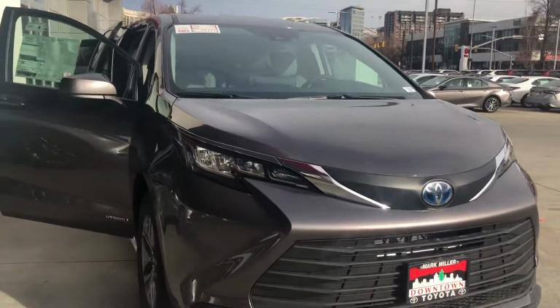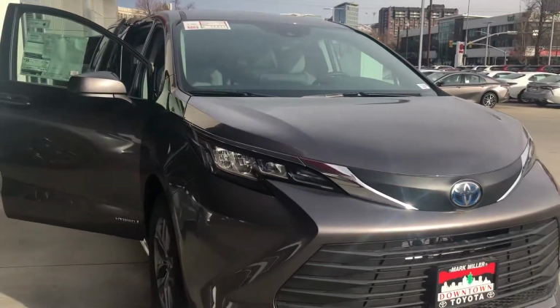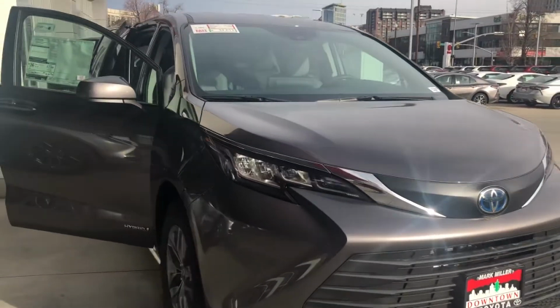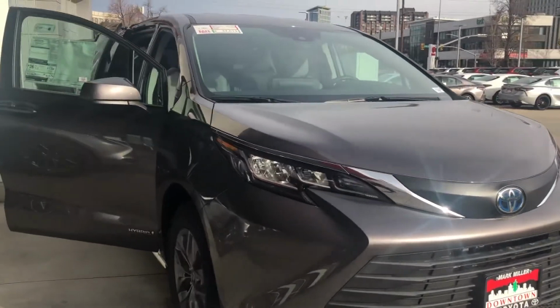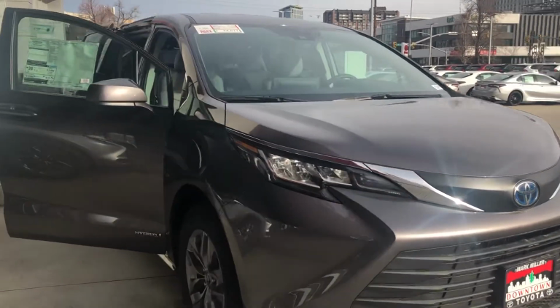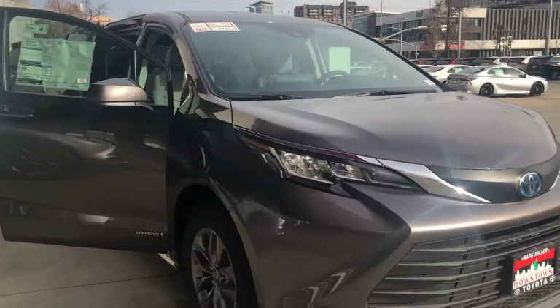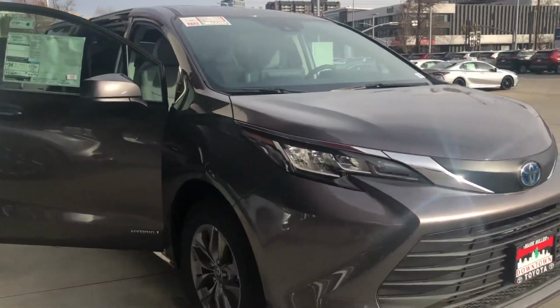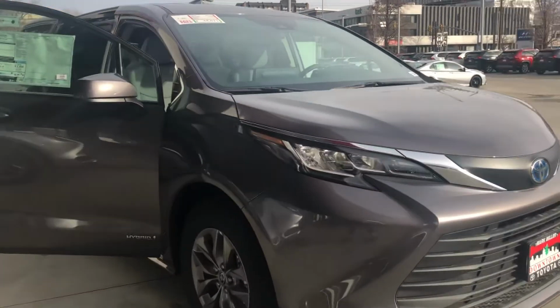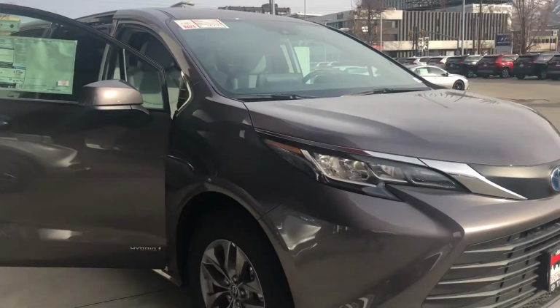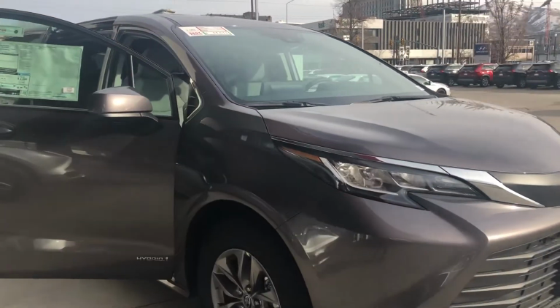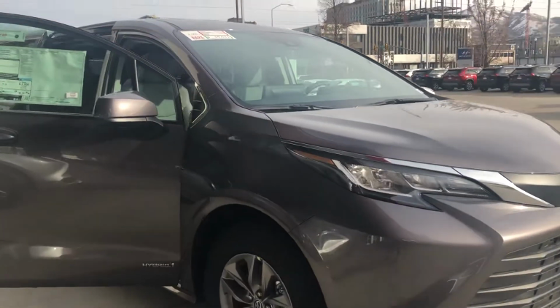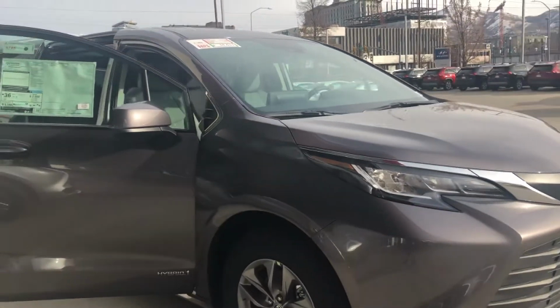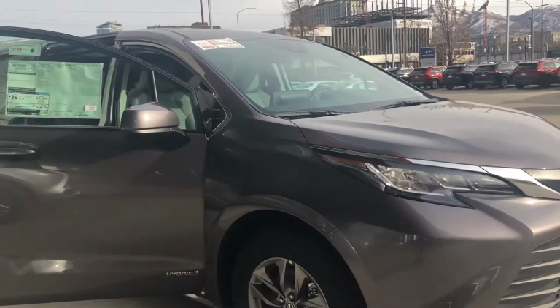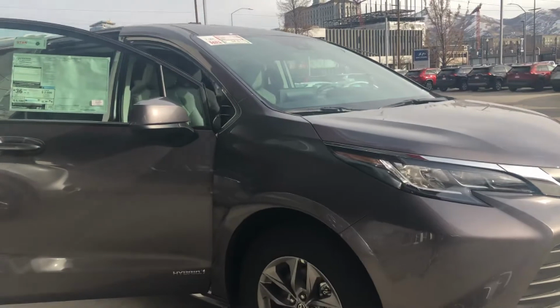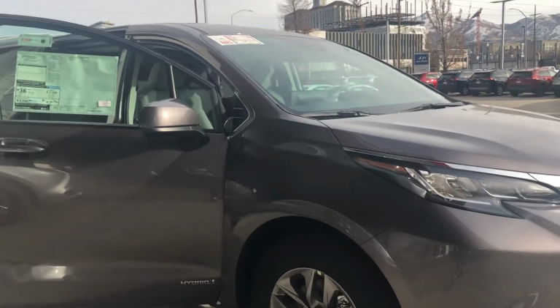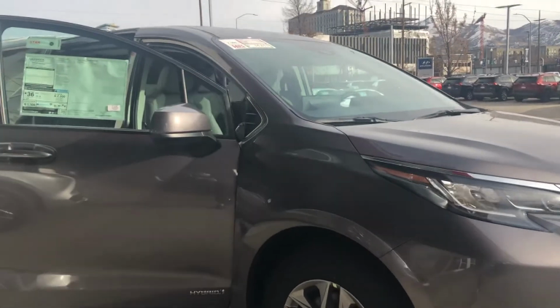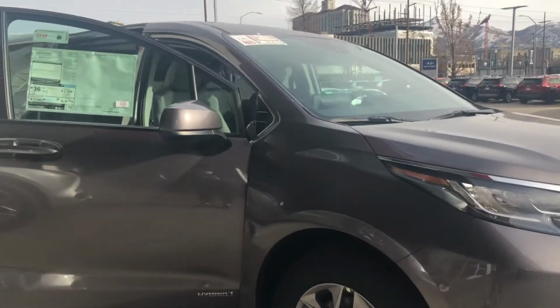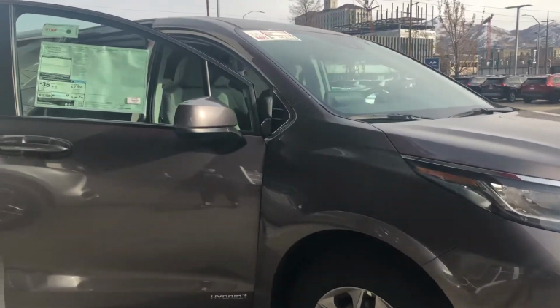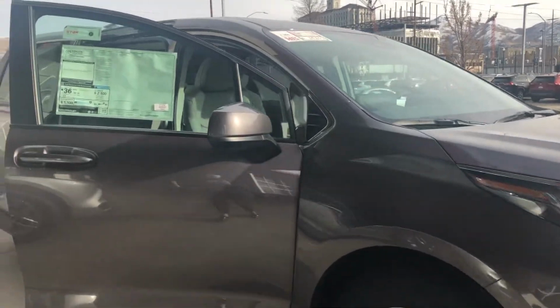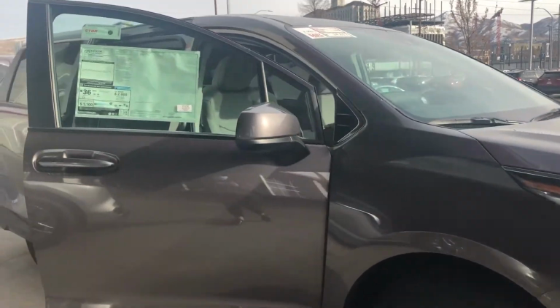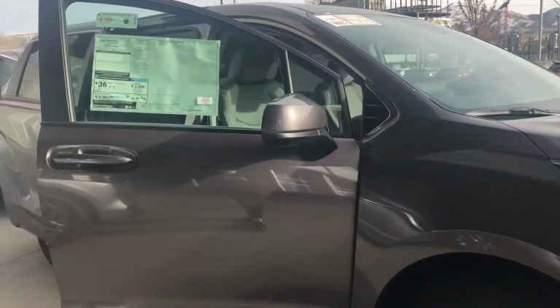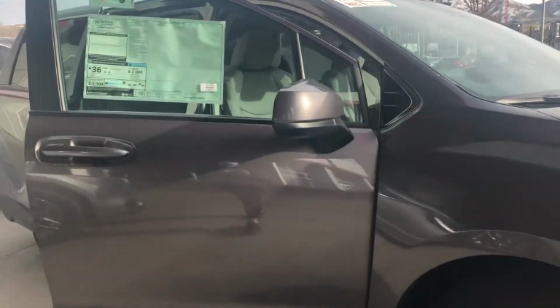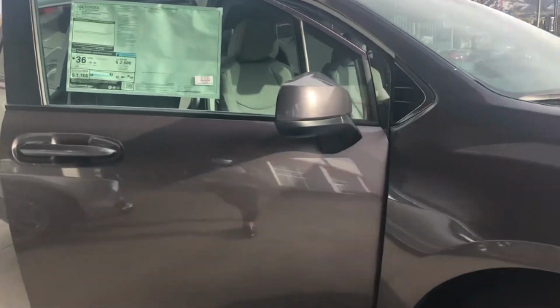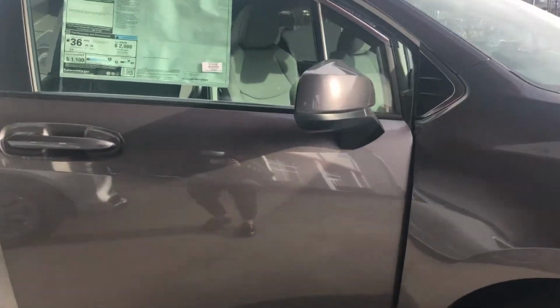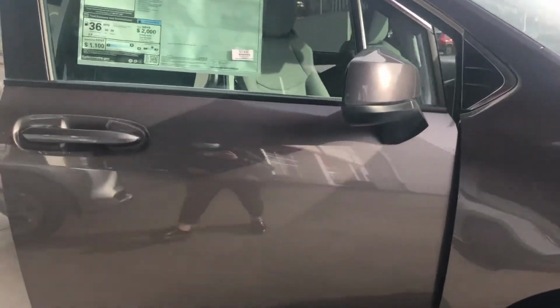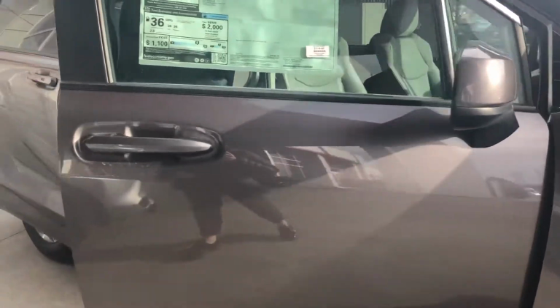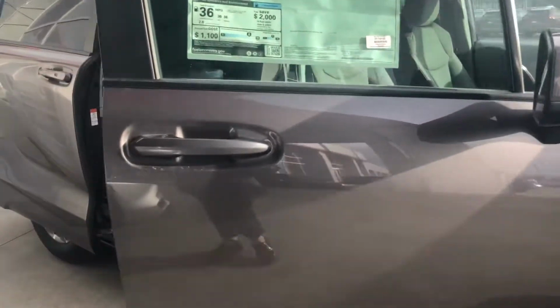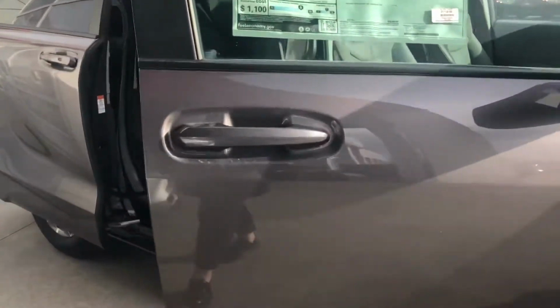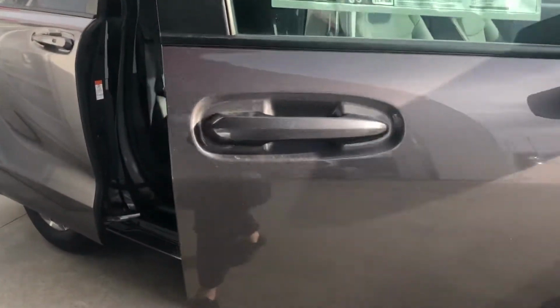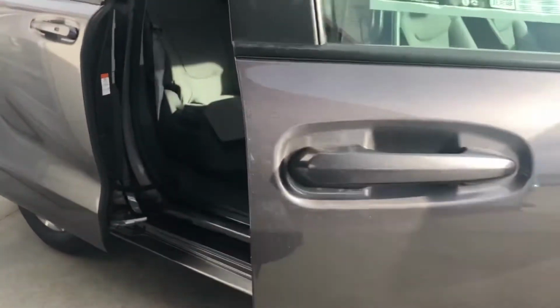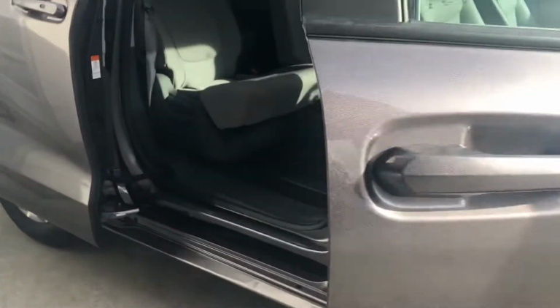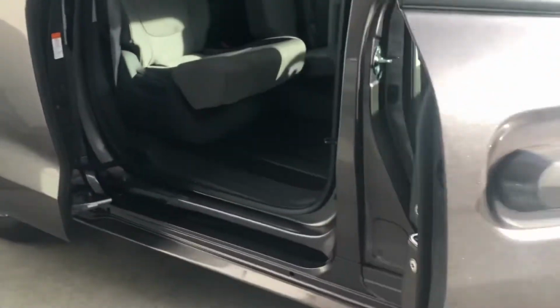Hello, this is Sam here with Mark Miller Toyota. Right here I have for you is our 2021 Toyota Sienna LE in the color magnetic gray.